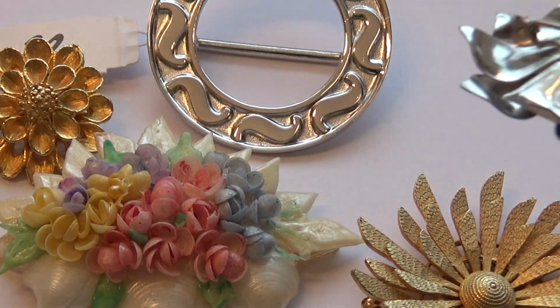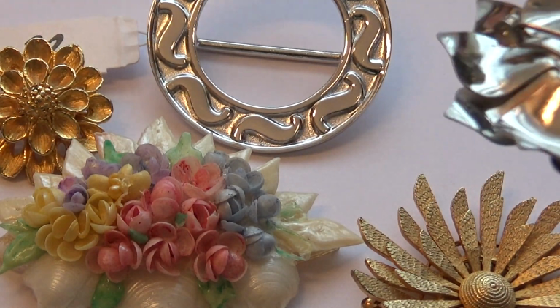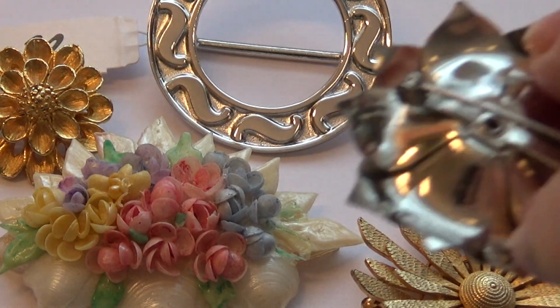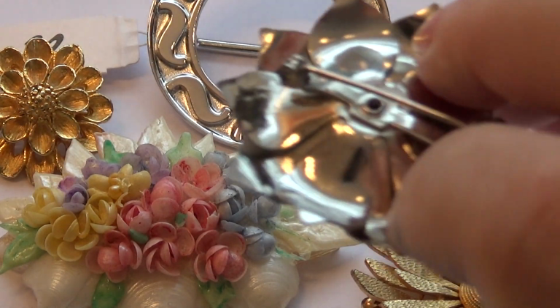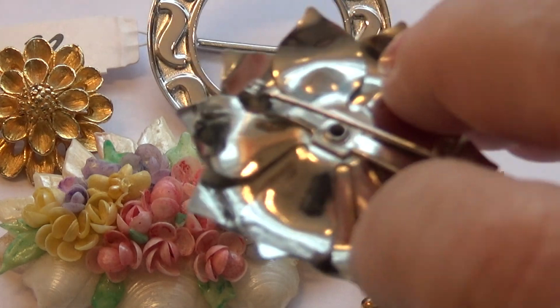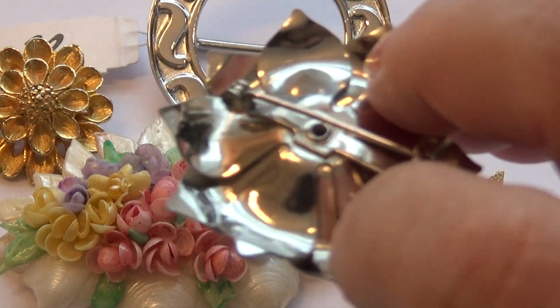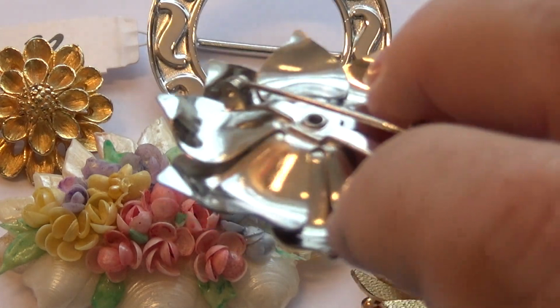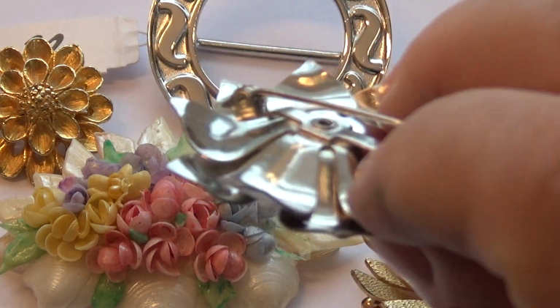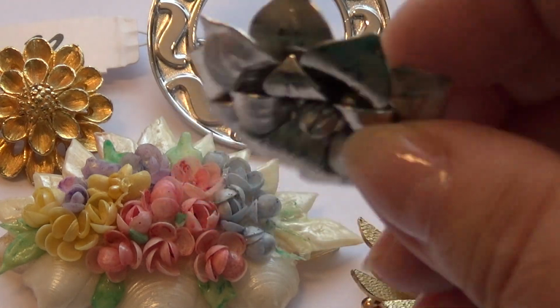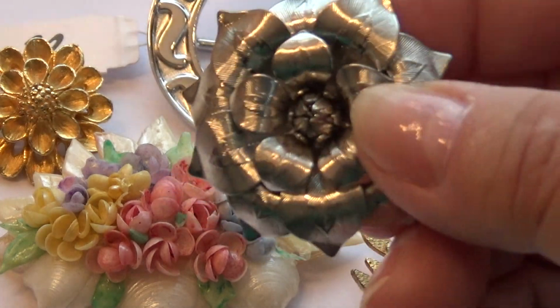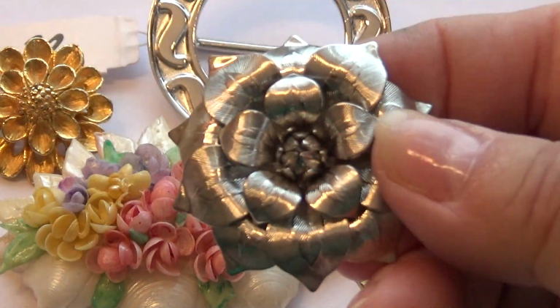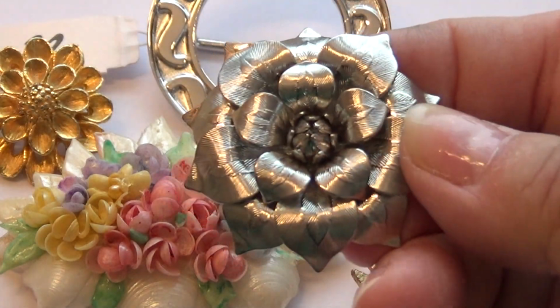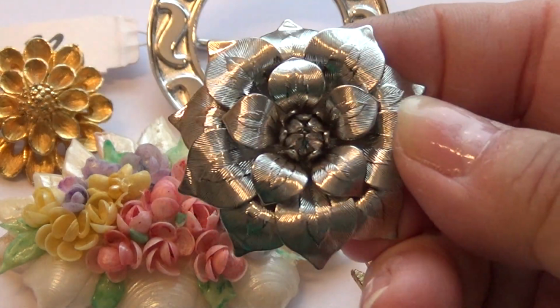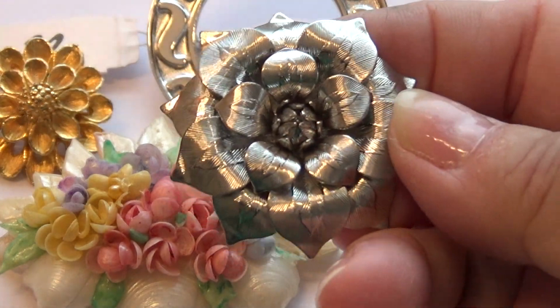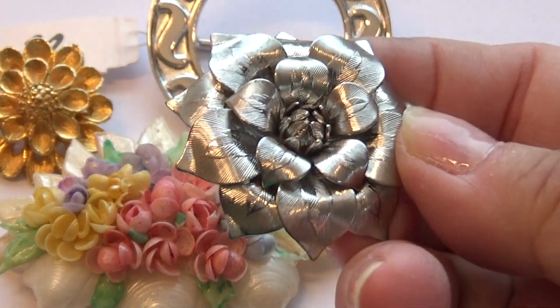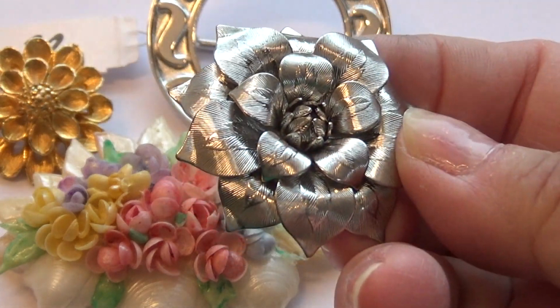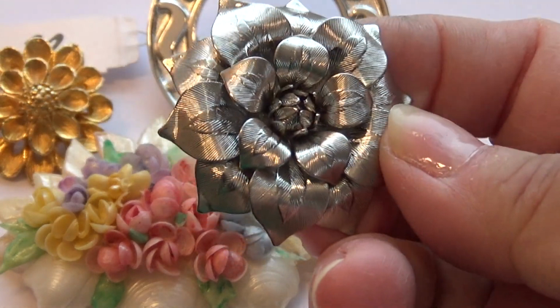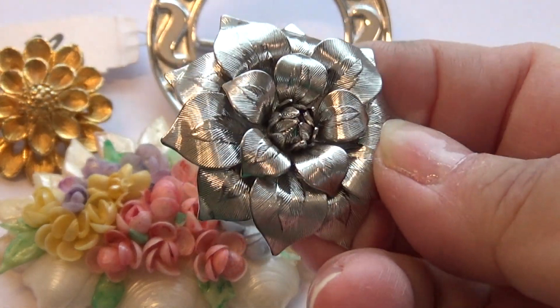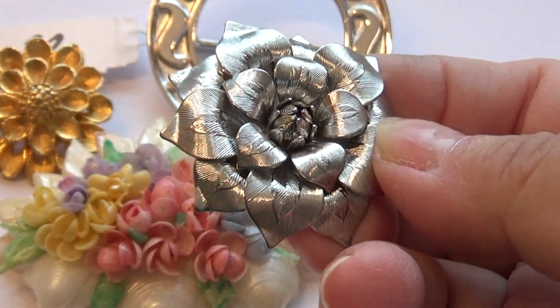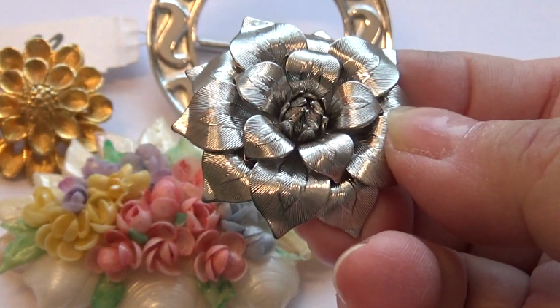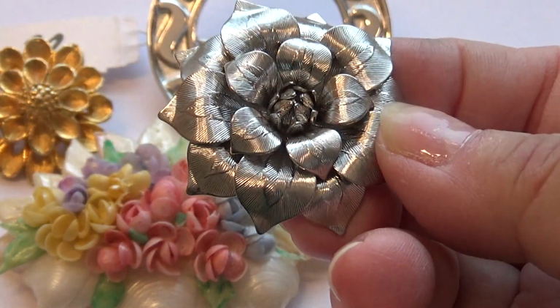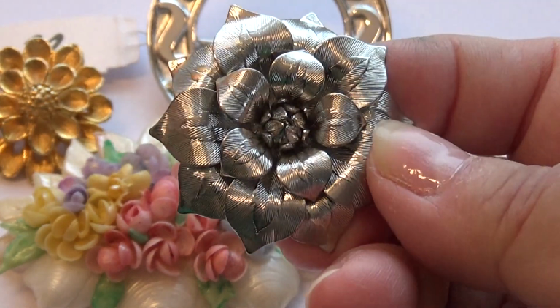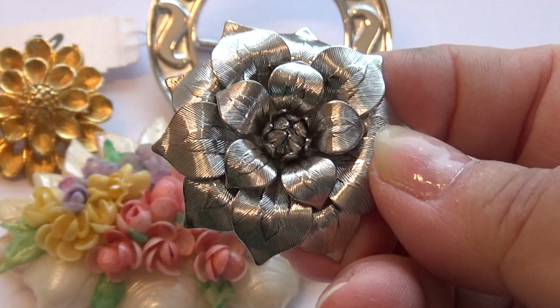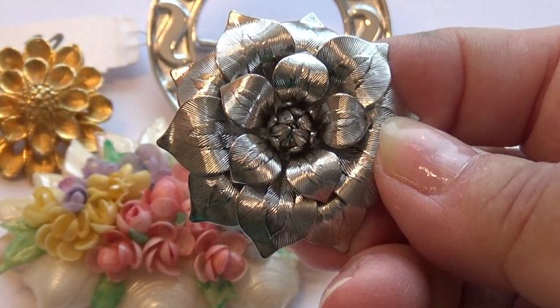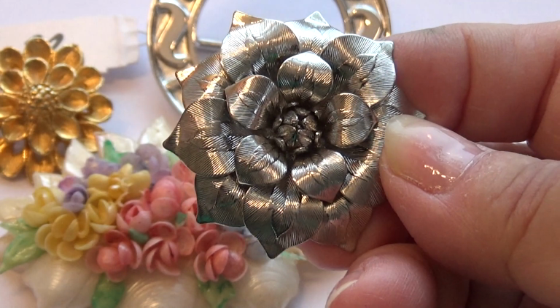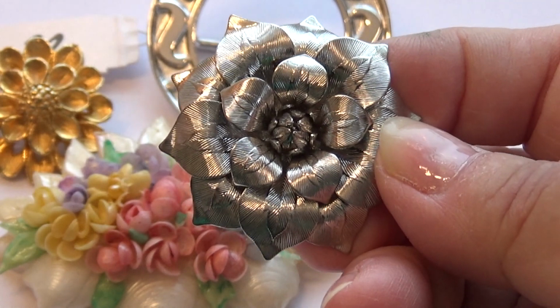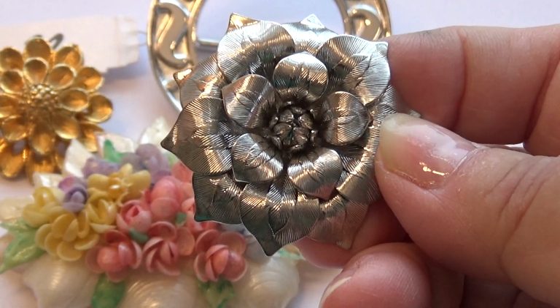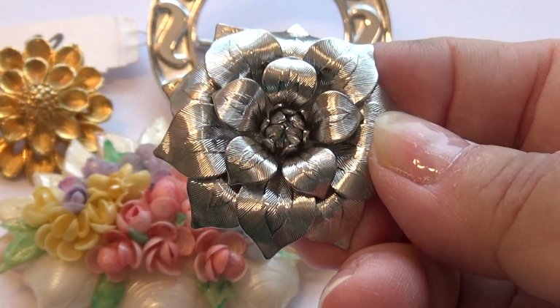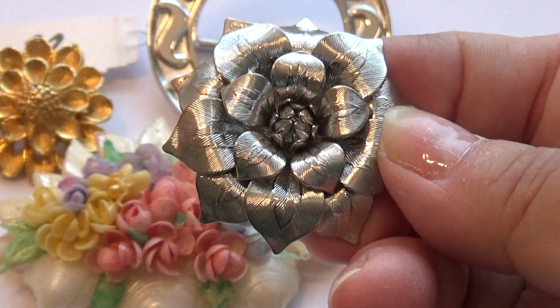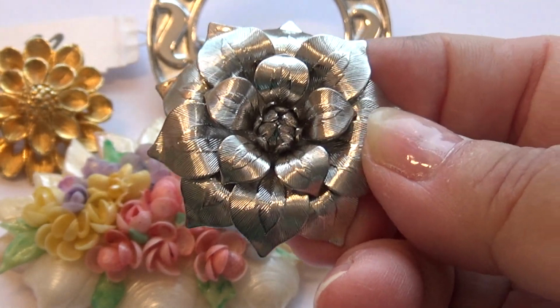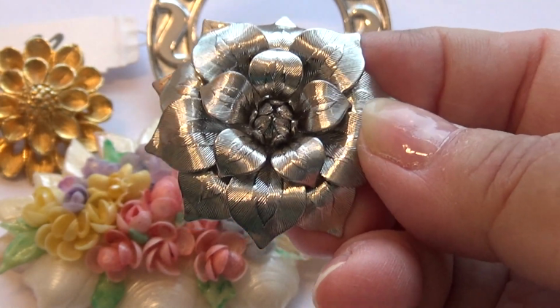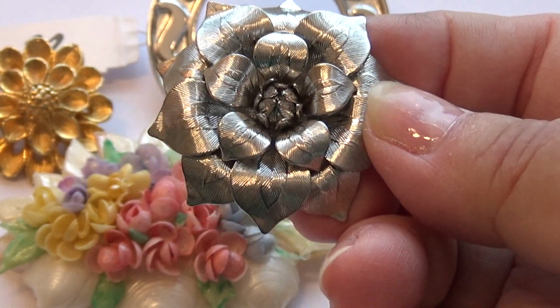This one's really a pin. Look how beautiful that is — just elegant. Pretty, fancy, and simple.